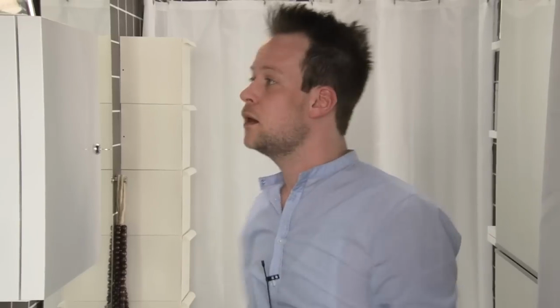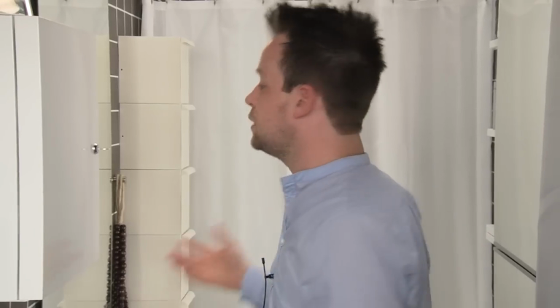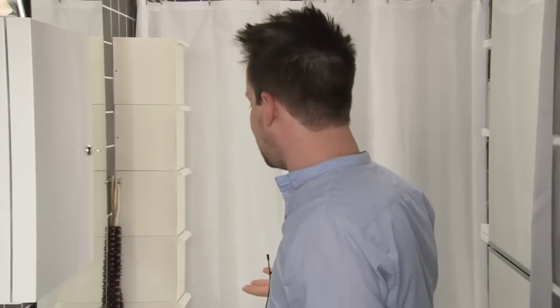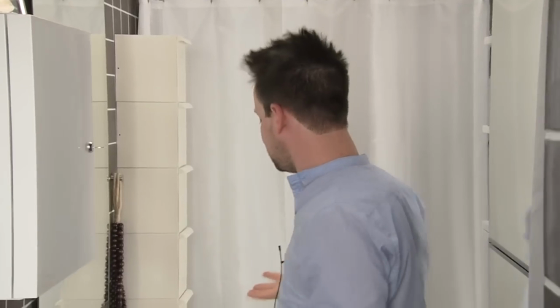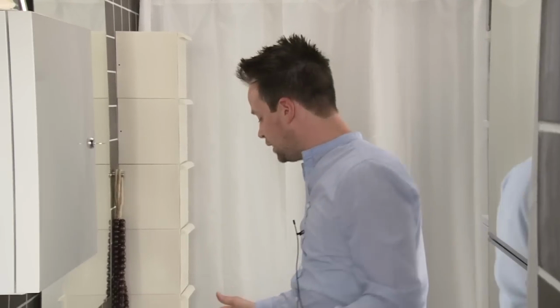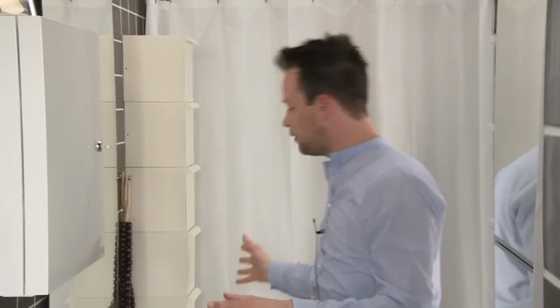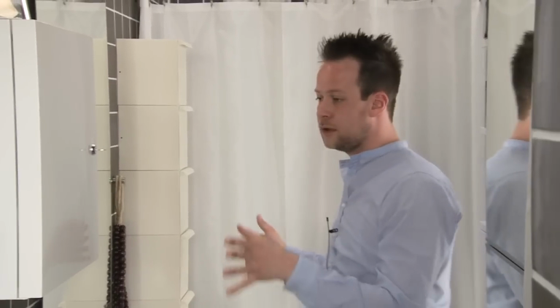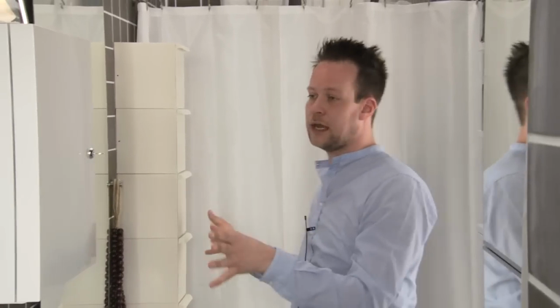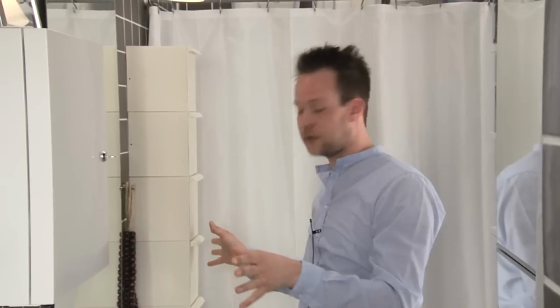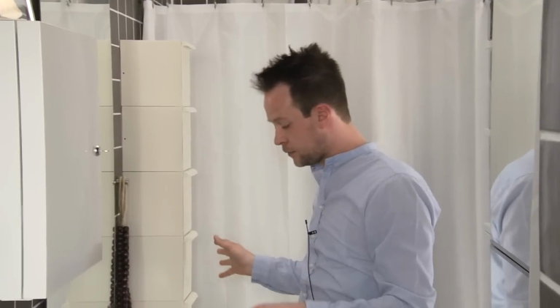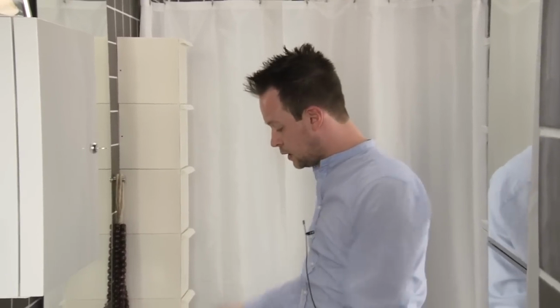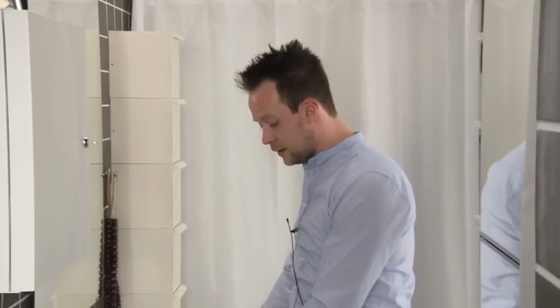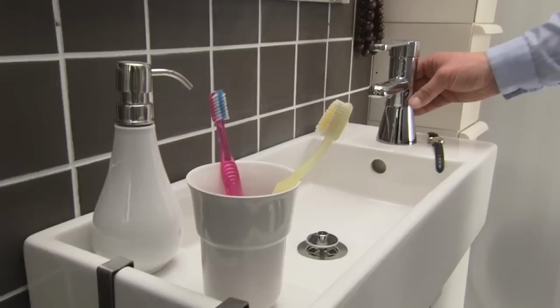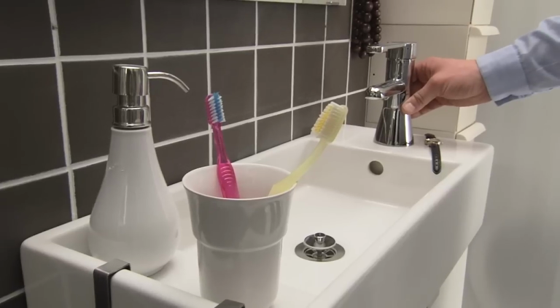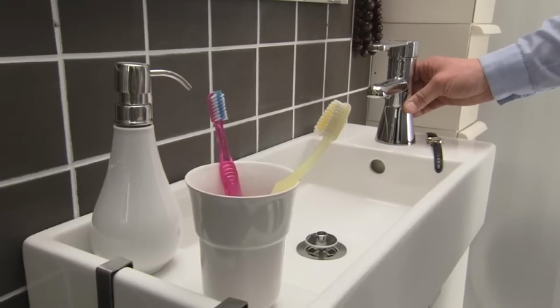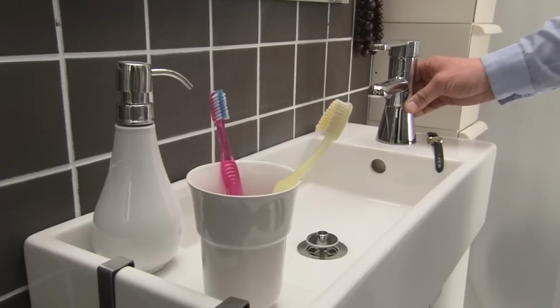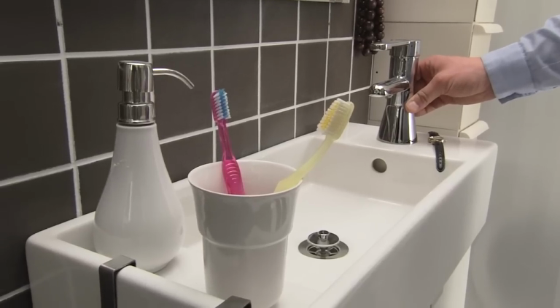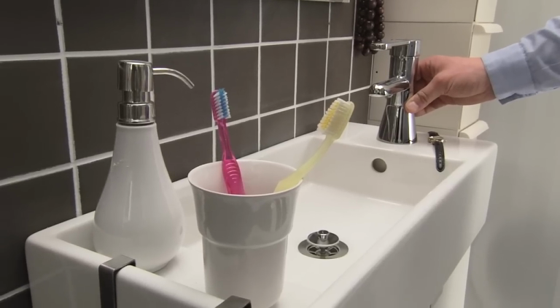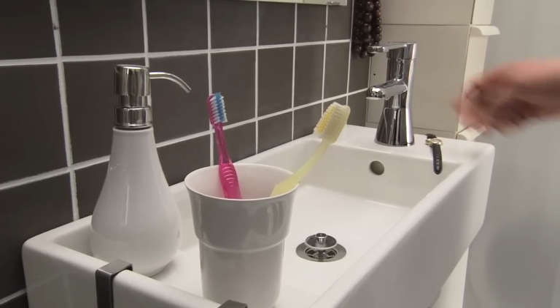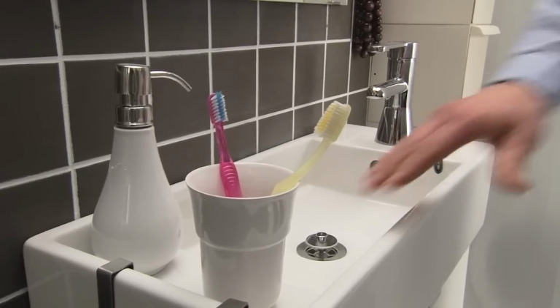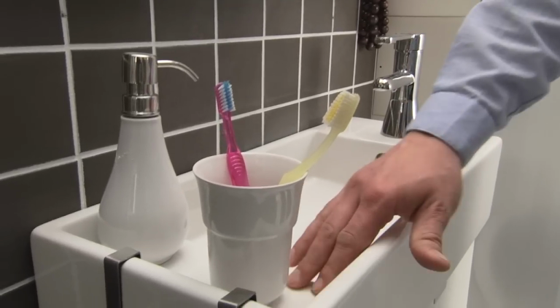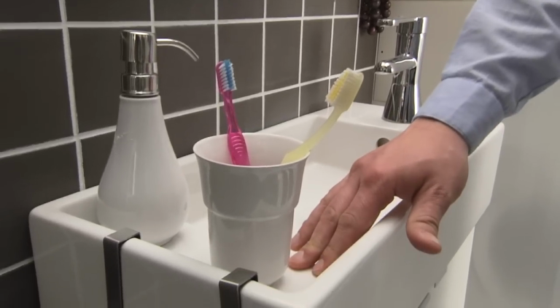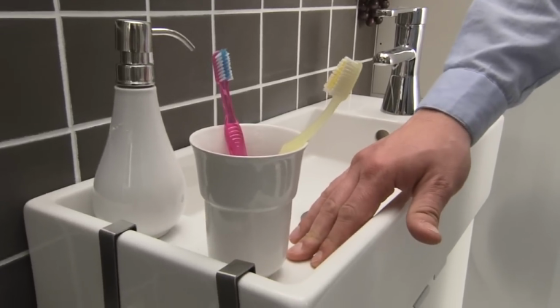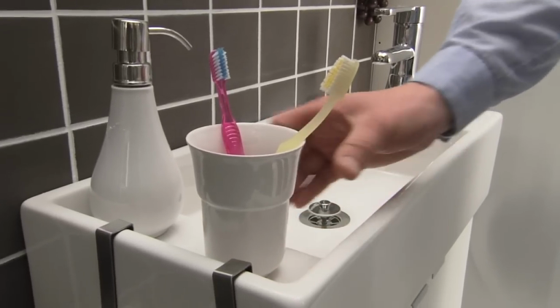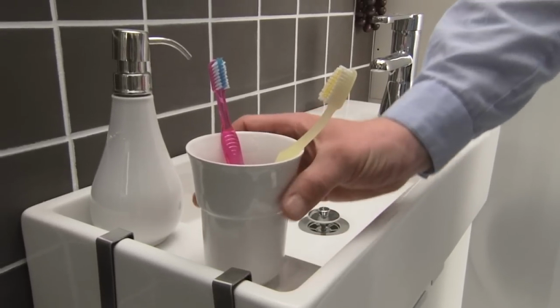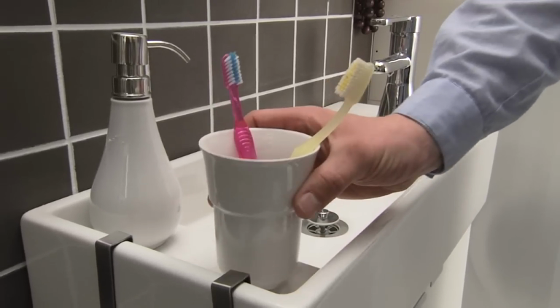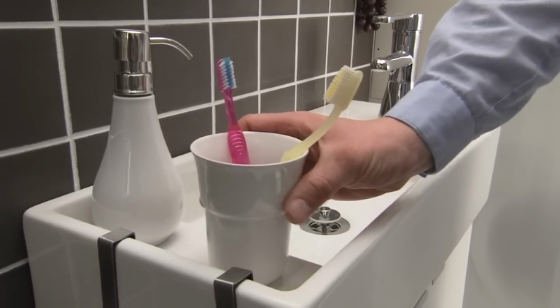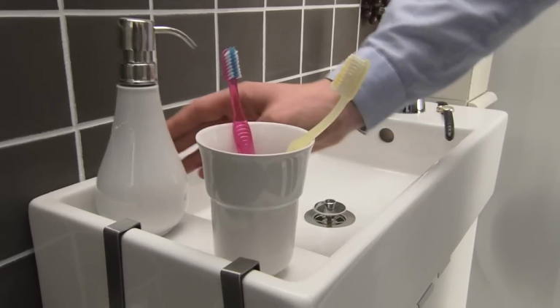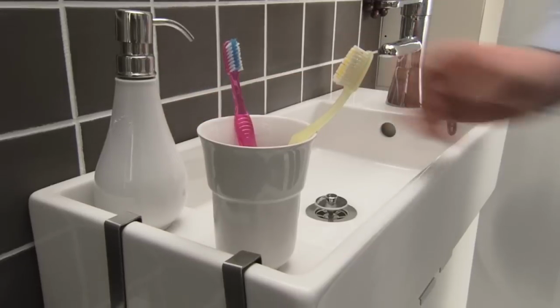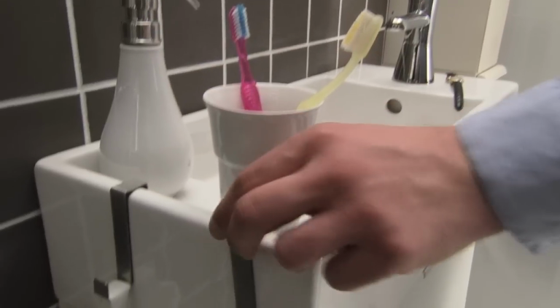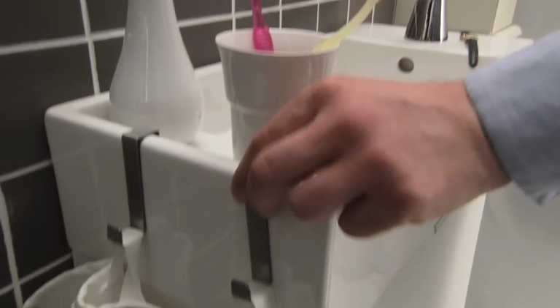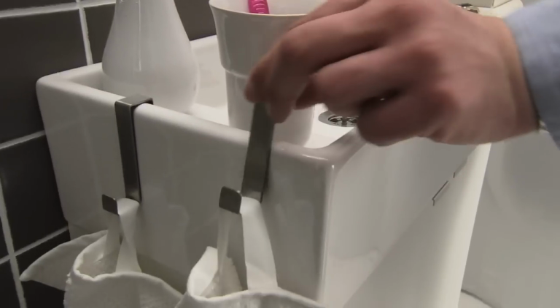And on this side, as you can see, we have very narrow storage, like this sink for instance. You have the tap on the side to save space. You also have a built-in shelf here, and hooks on the side.